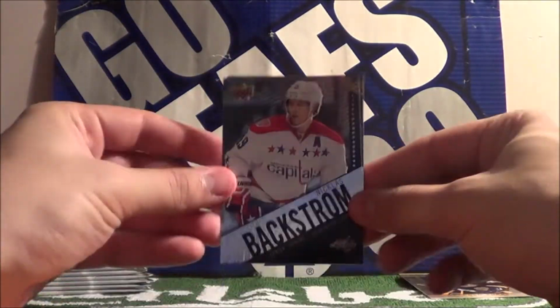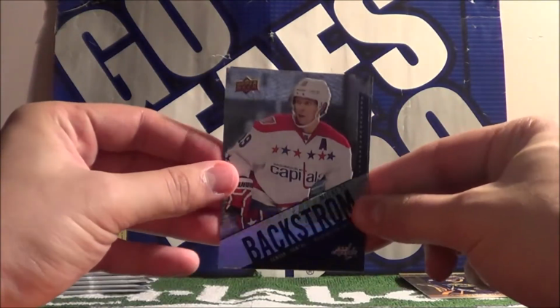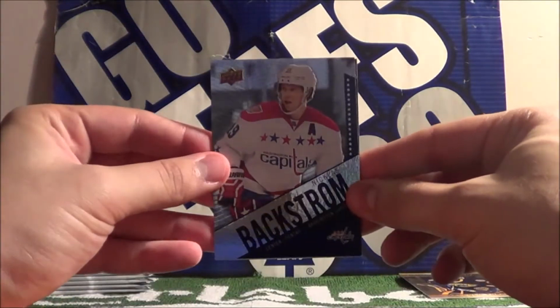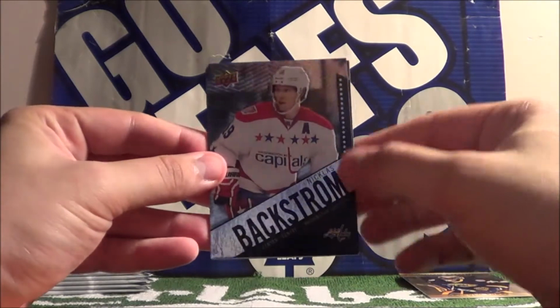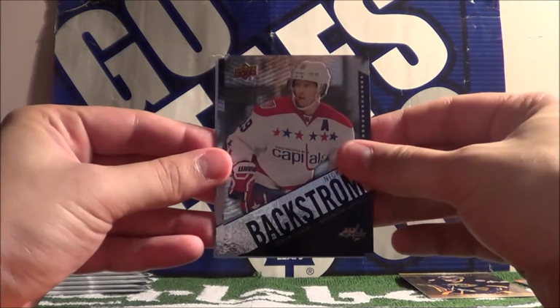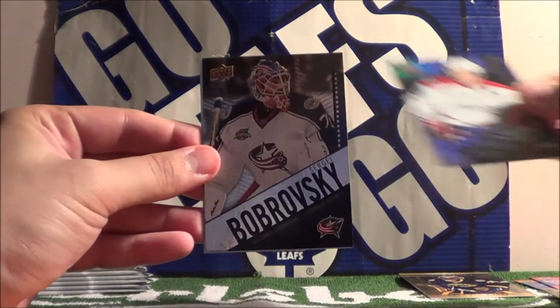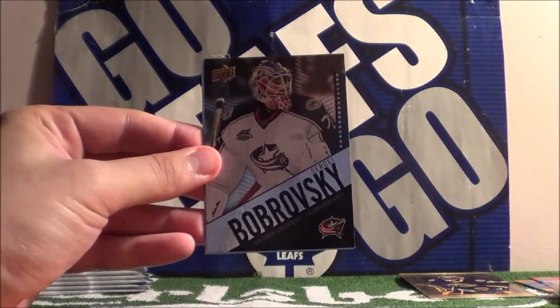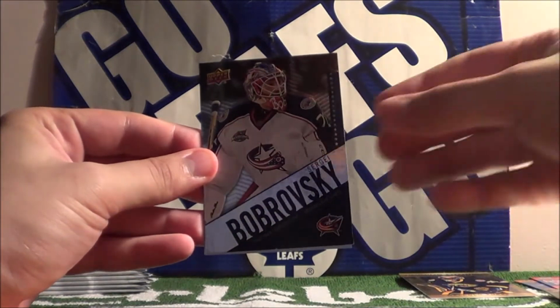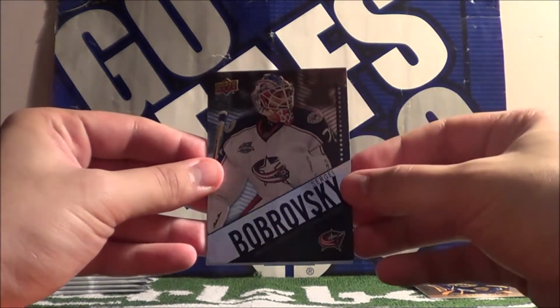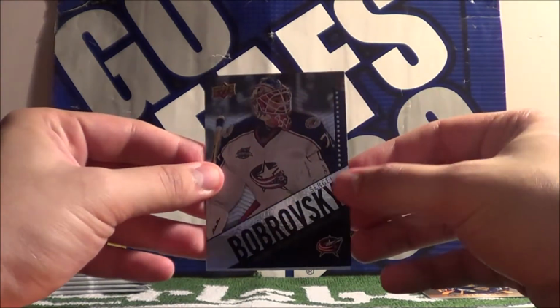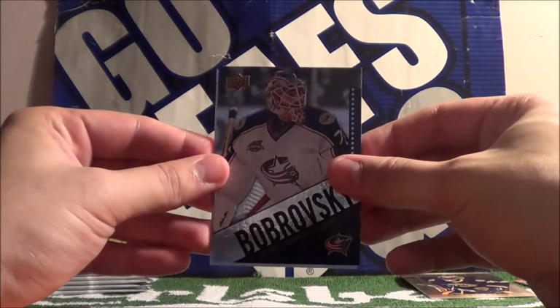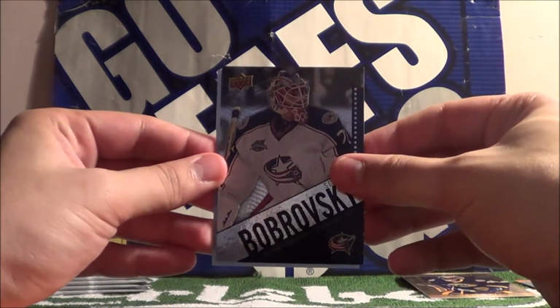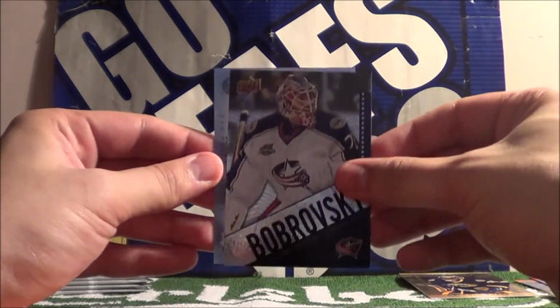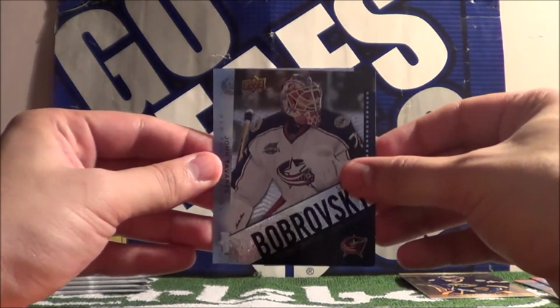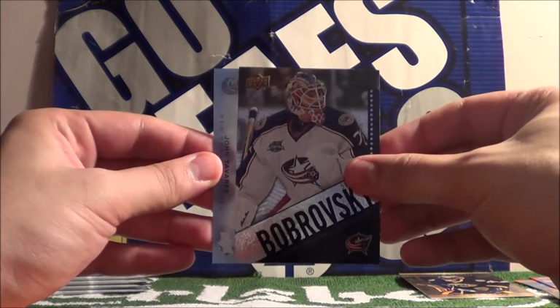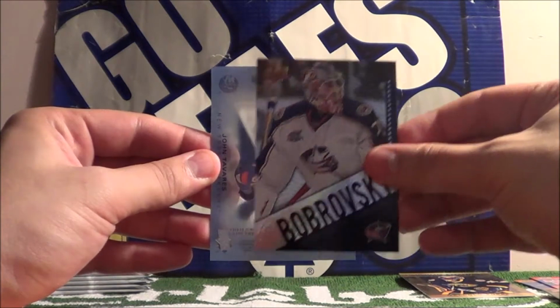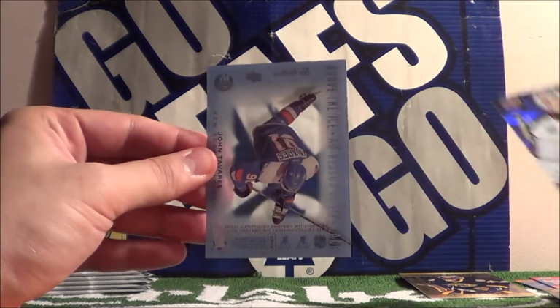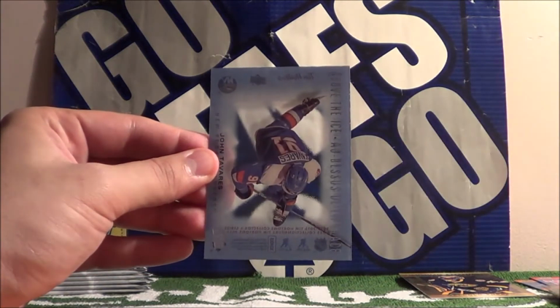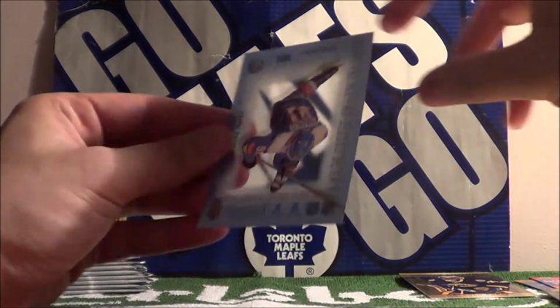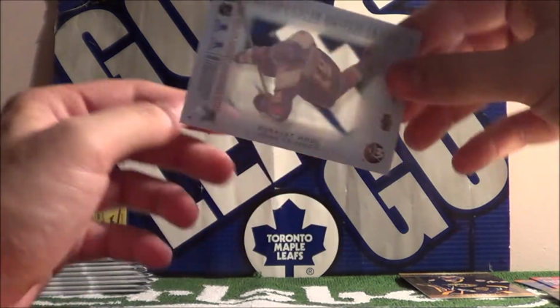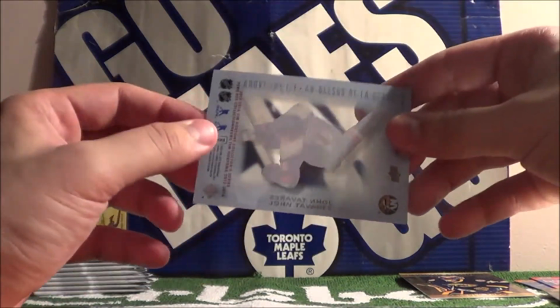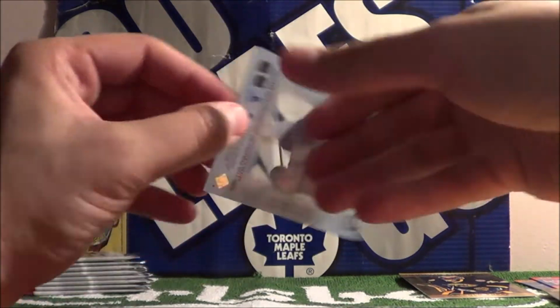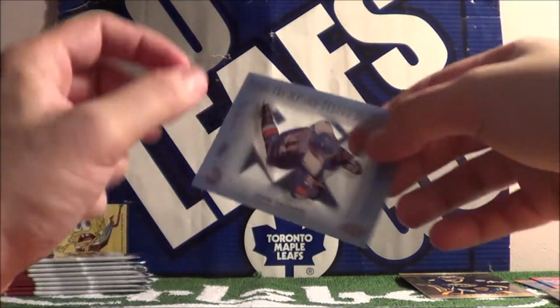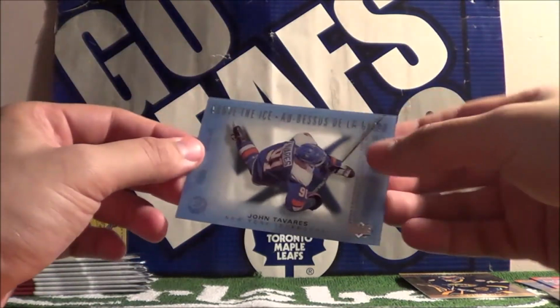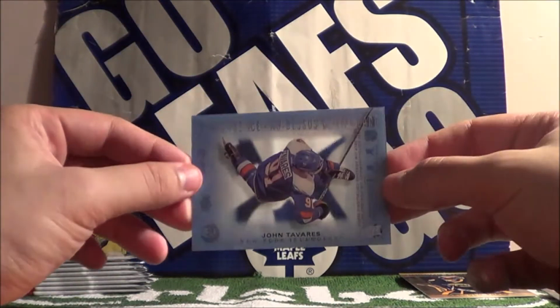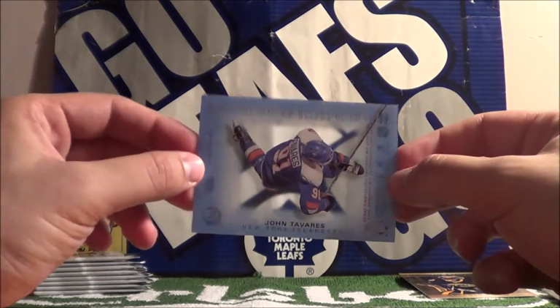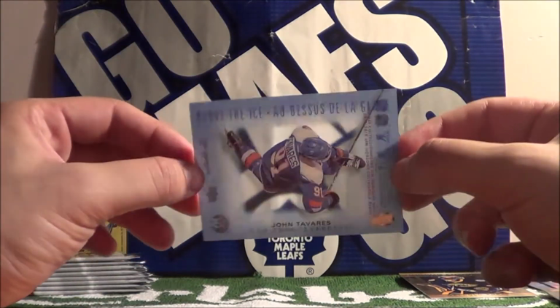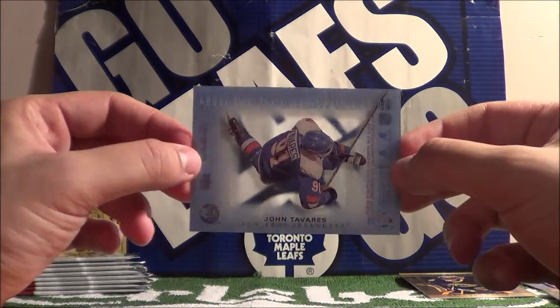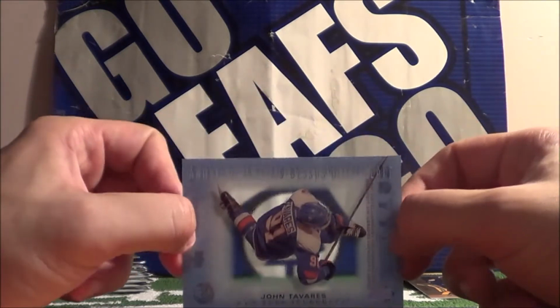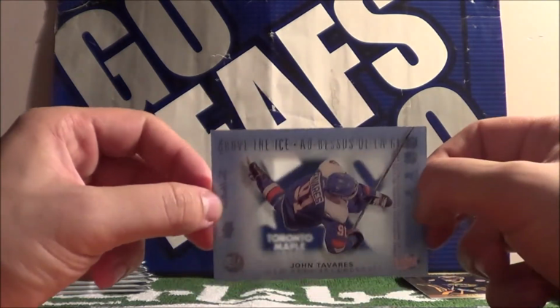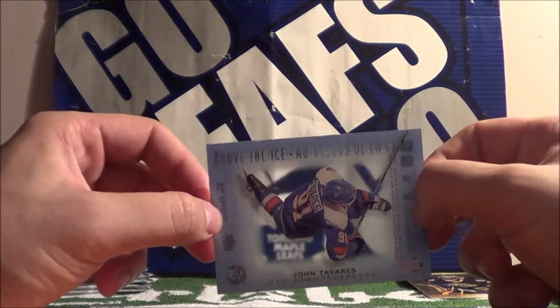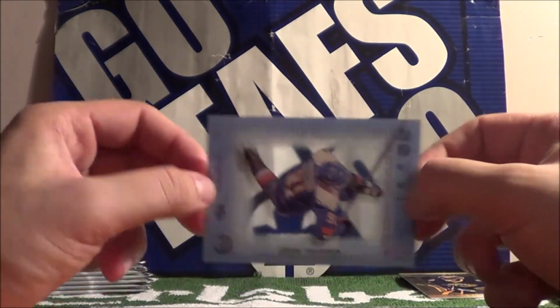Nicholas Backstrom, Sergei Pabrowski, and Above the Ice — Jonathan Tavares. Nice see-through card.